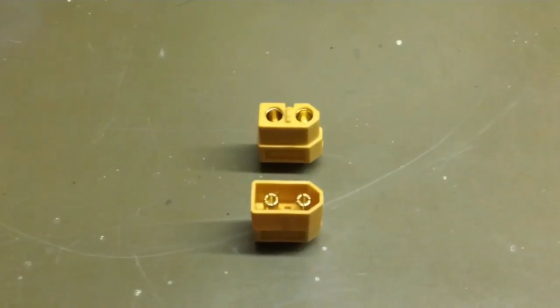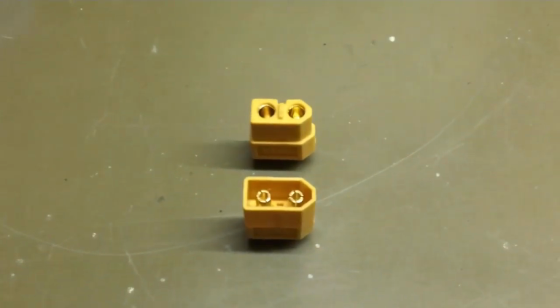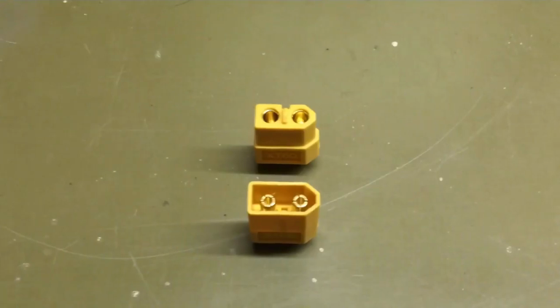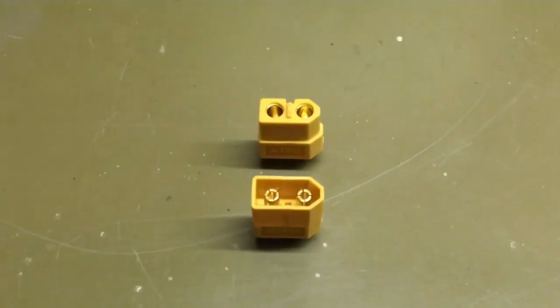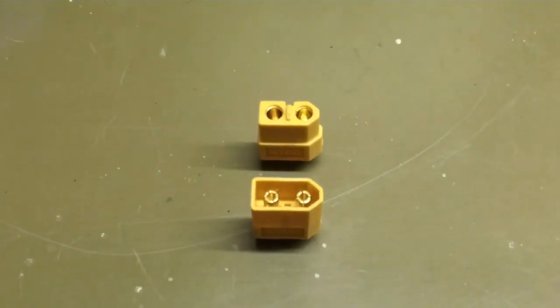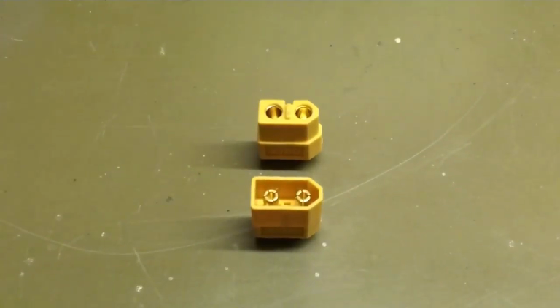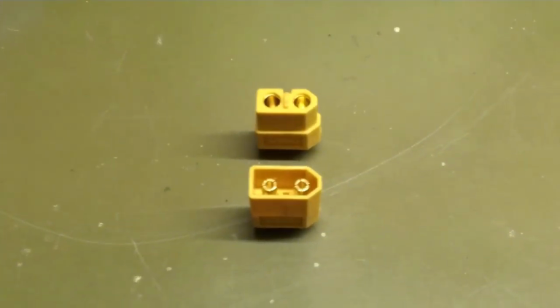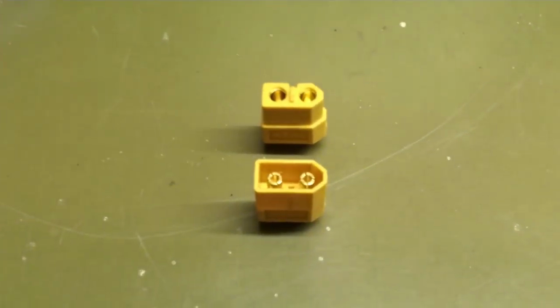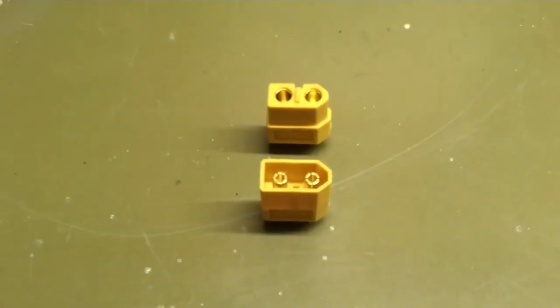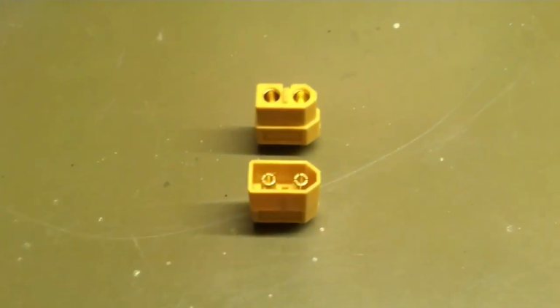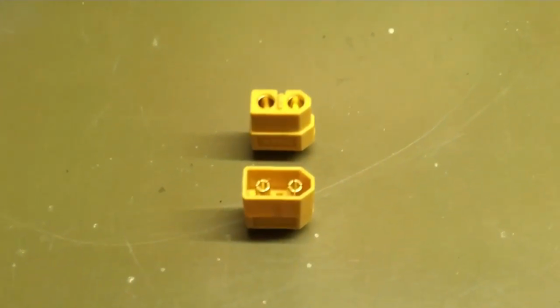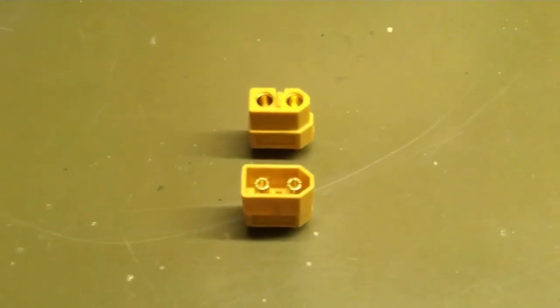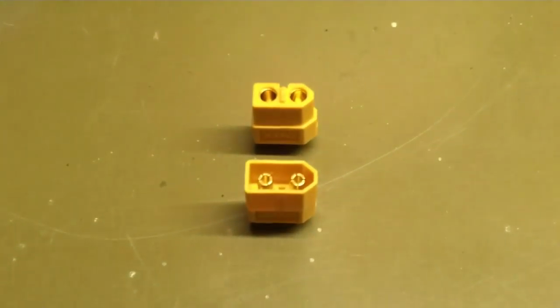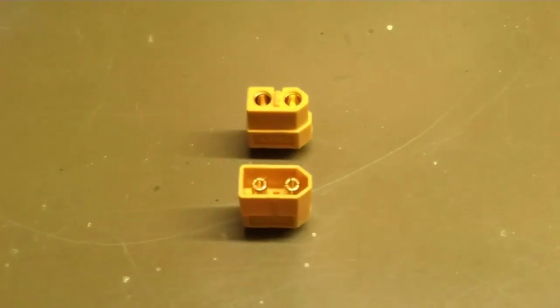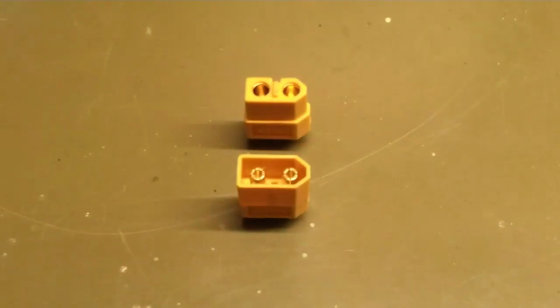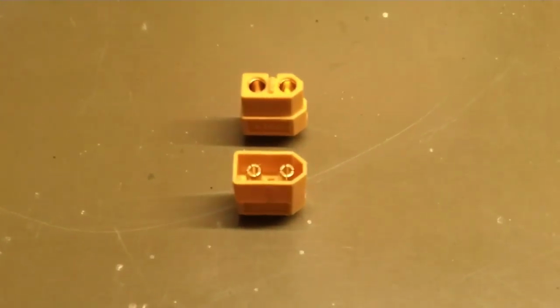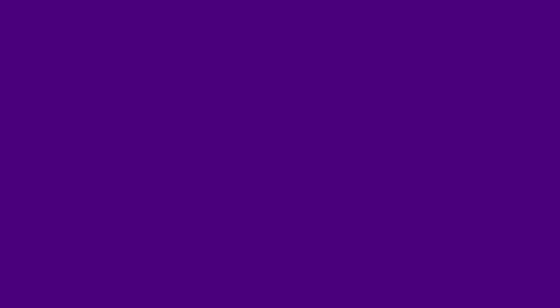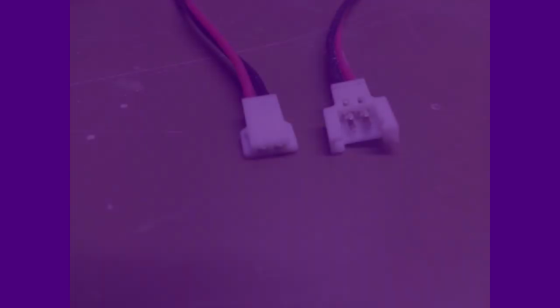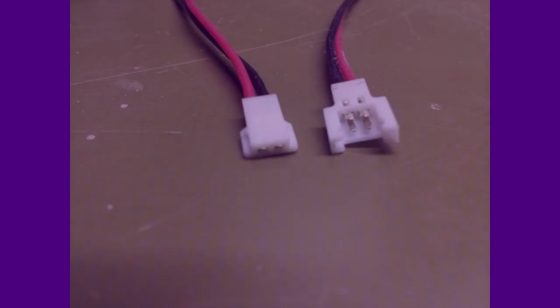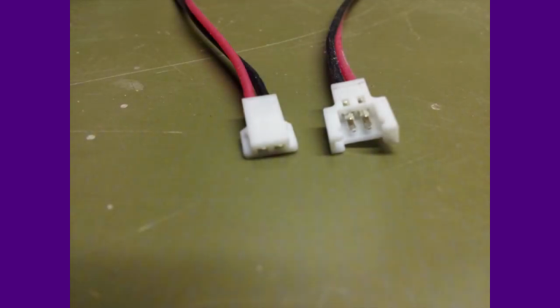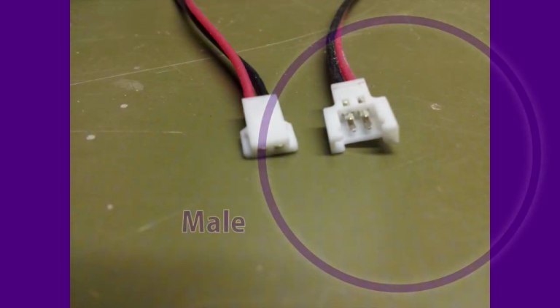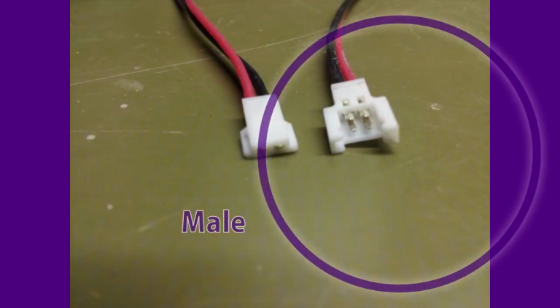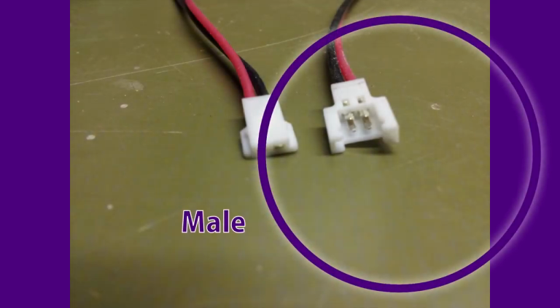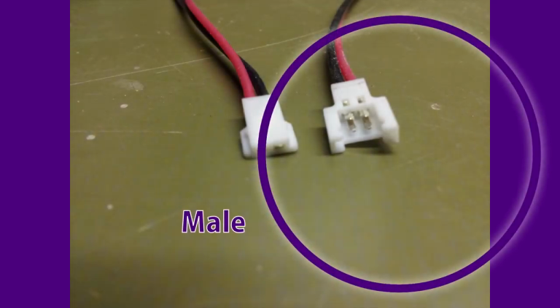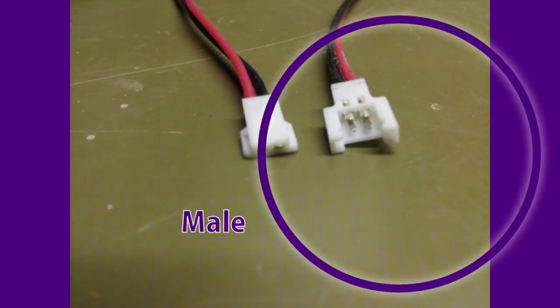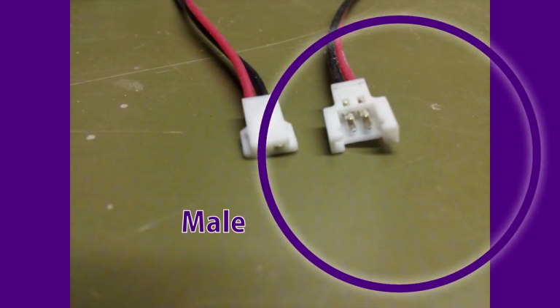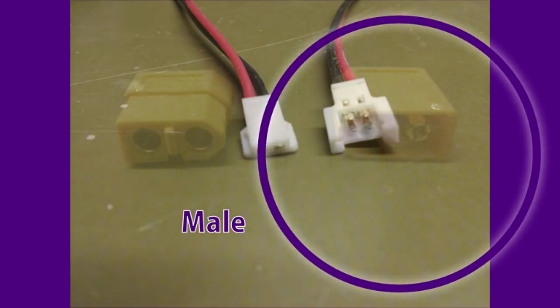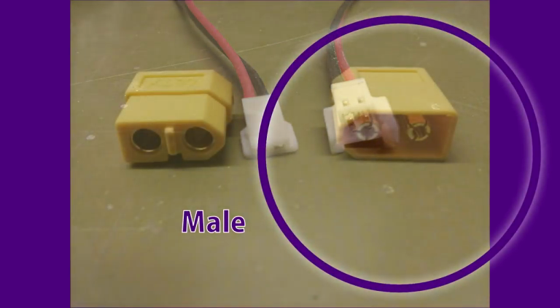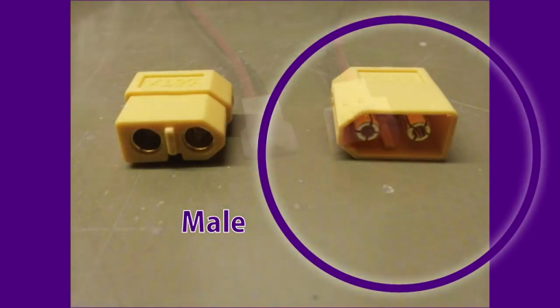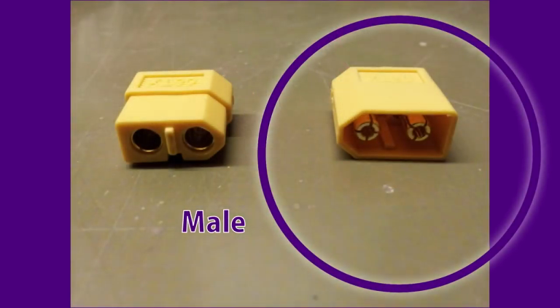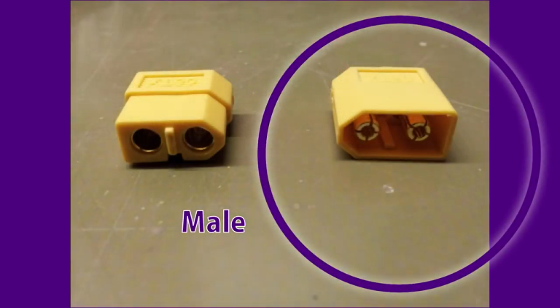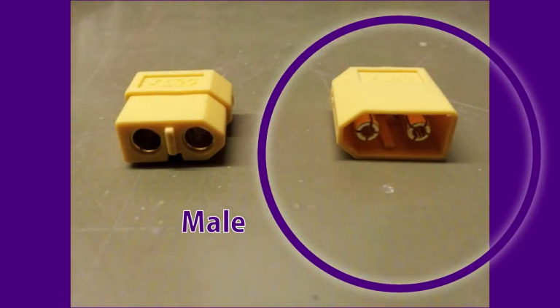Well, it turns out the important part is which pins are exposed. These are the exposed pins, so they're the male ones.